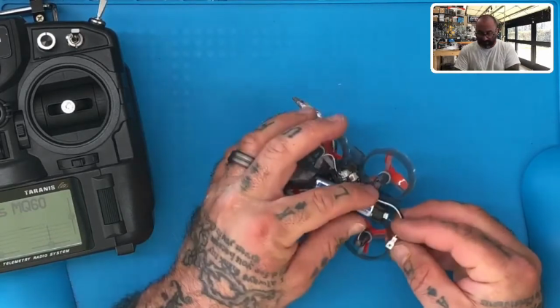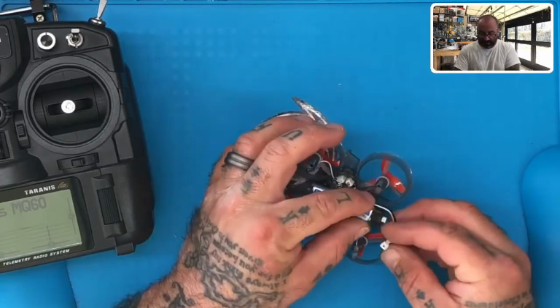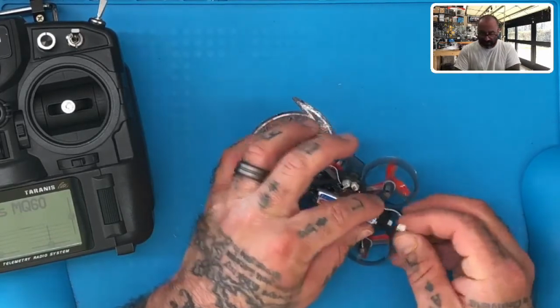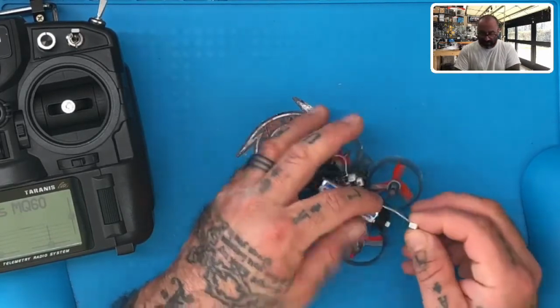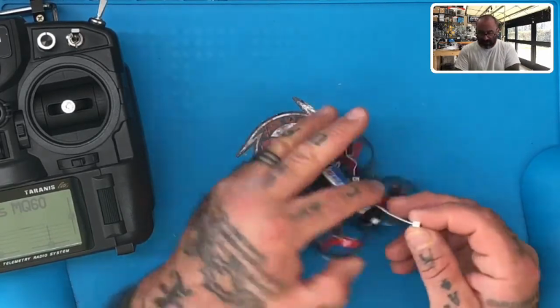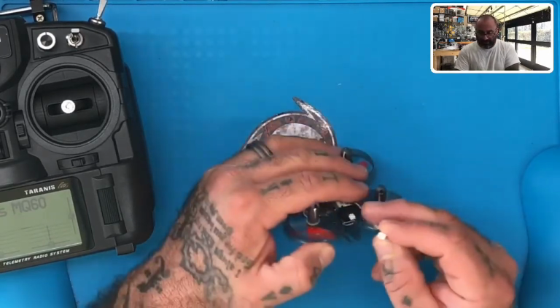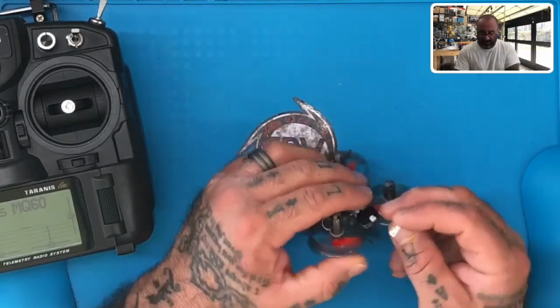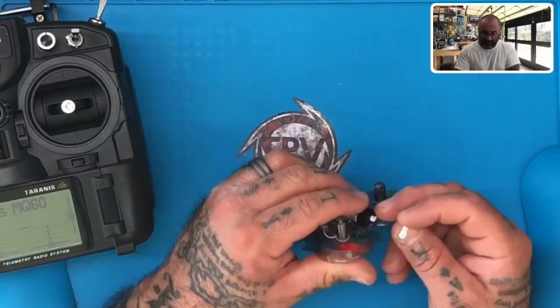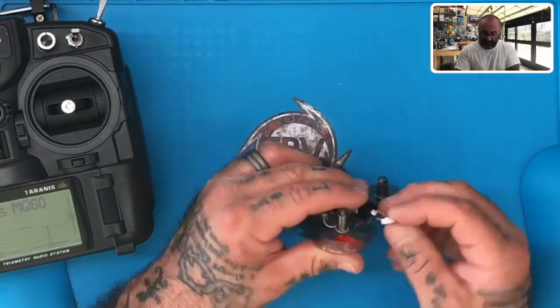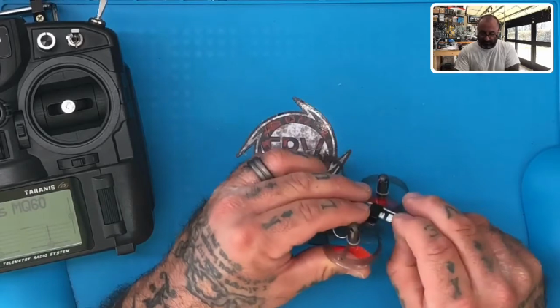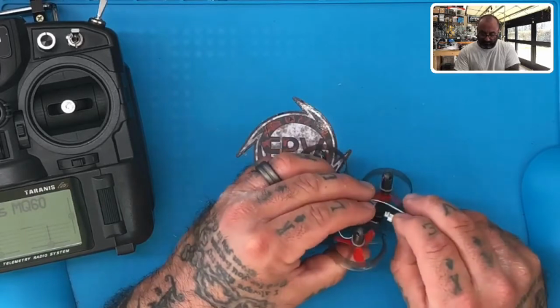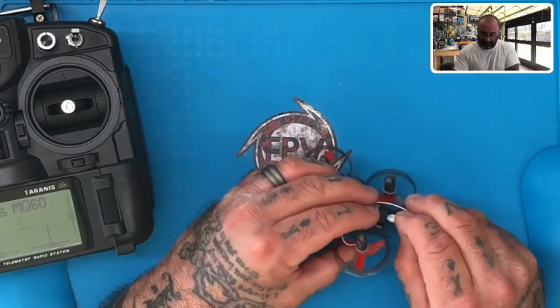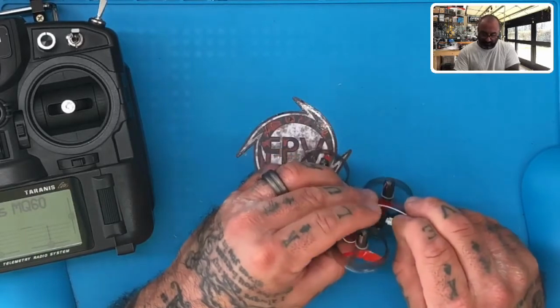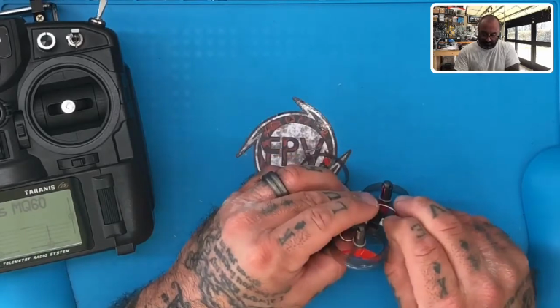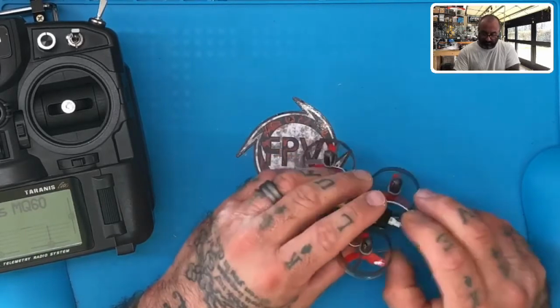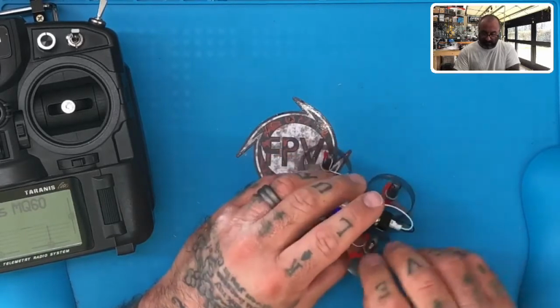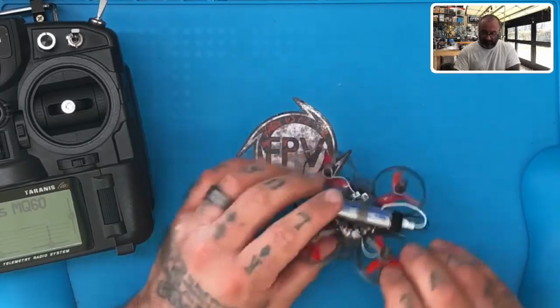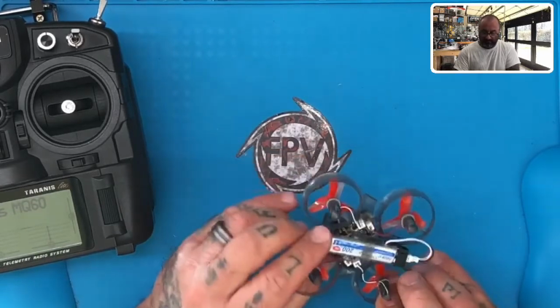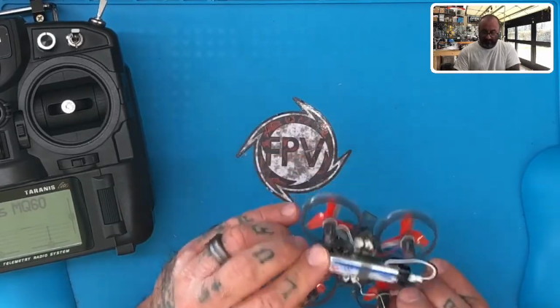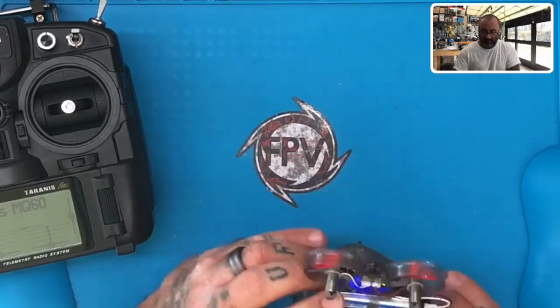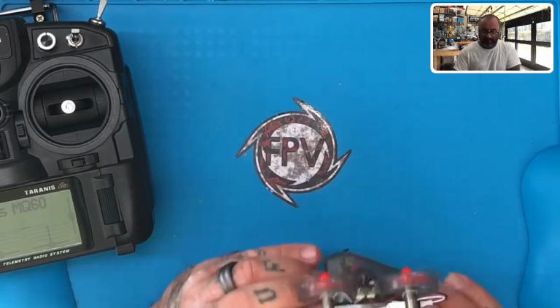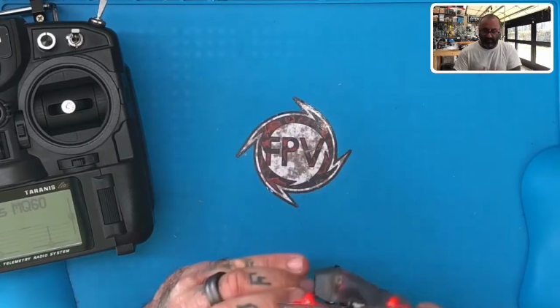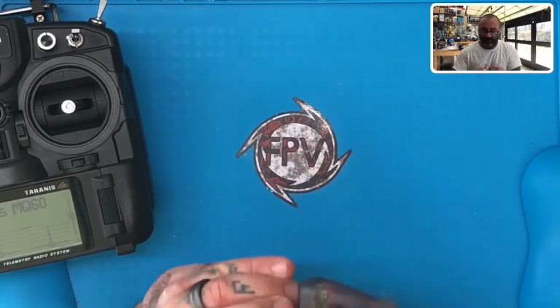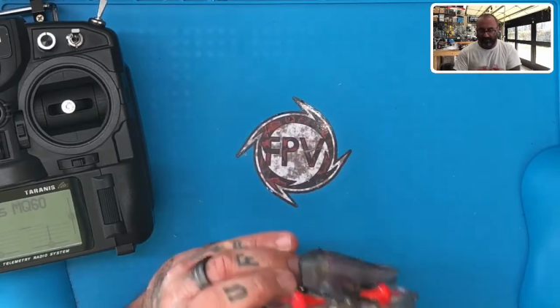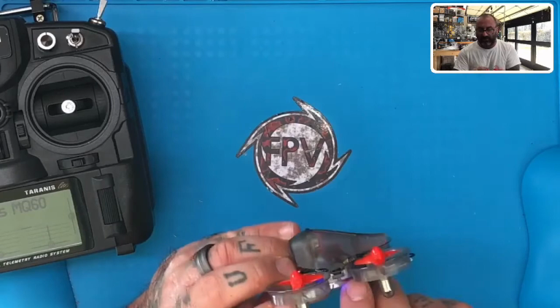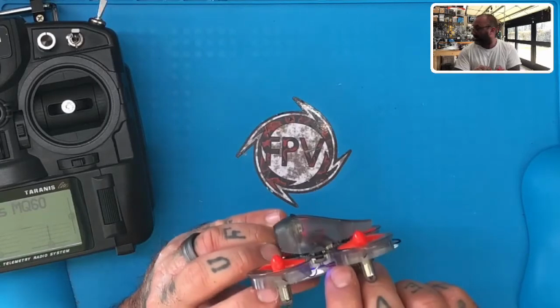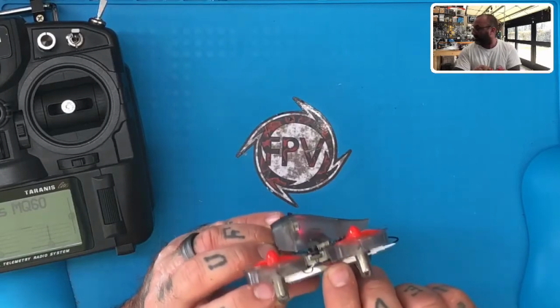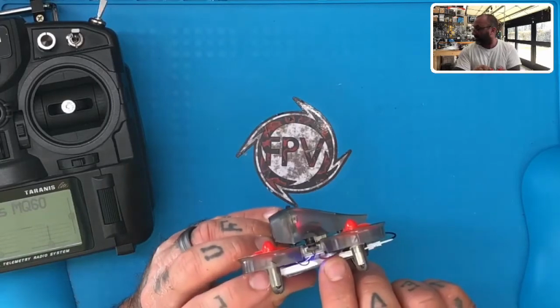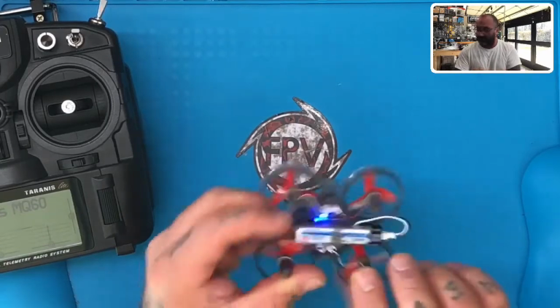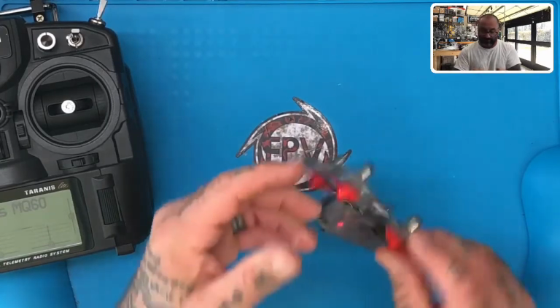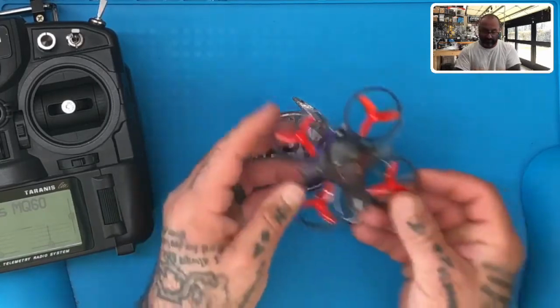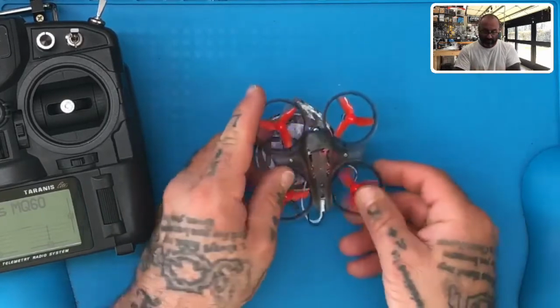I'm going to go ahead and get ready to connect the plug just like this. I'm going to verify I do have a solid green light in here, so I can see that I'm bound.